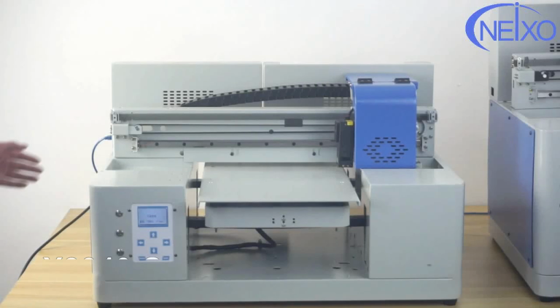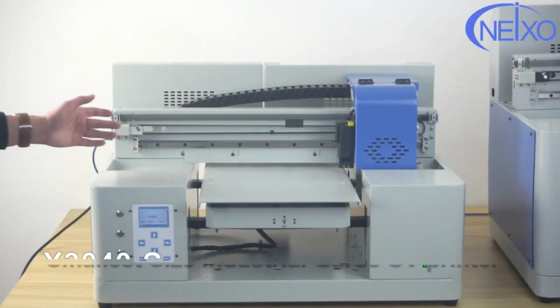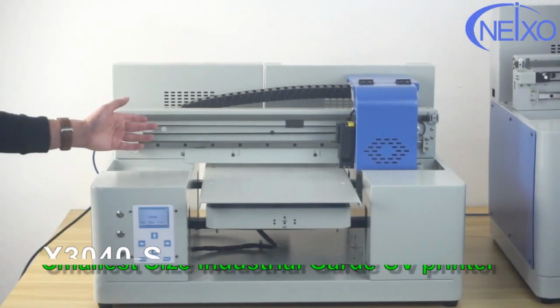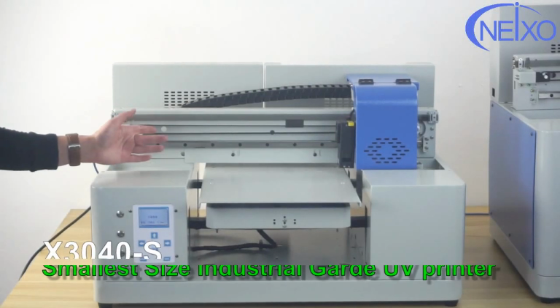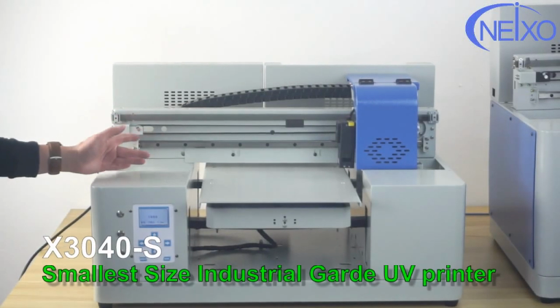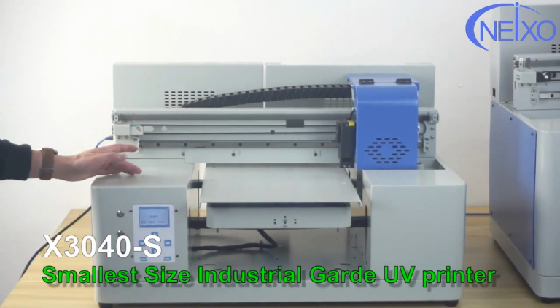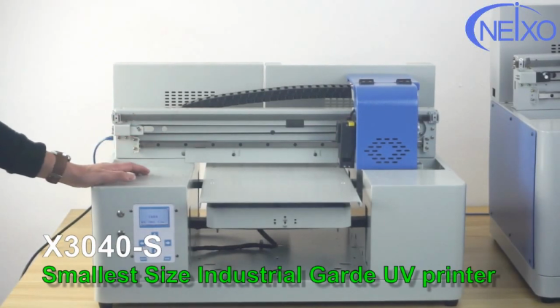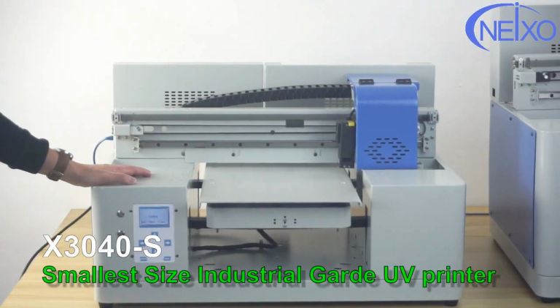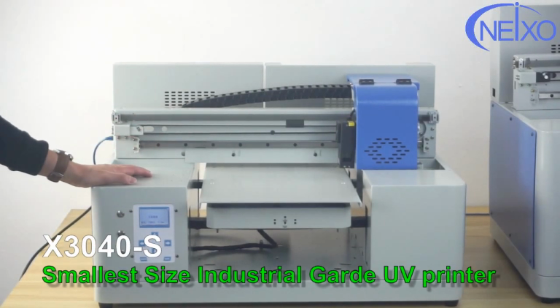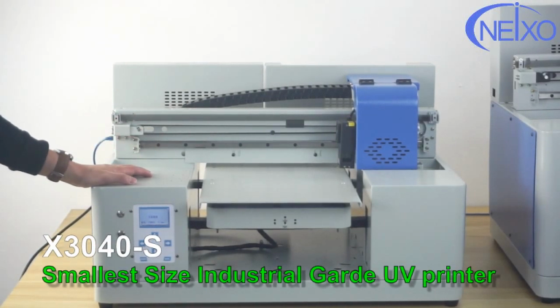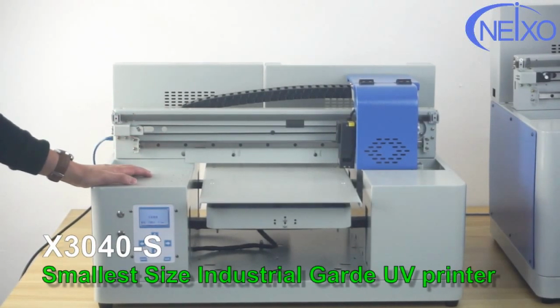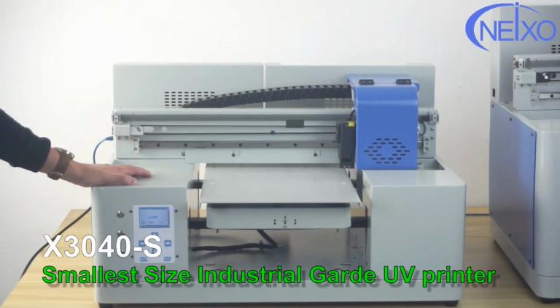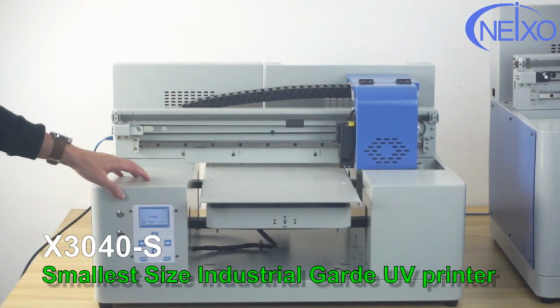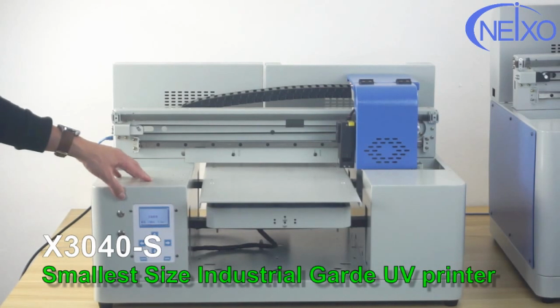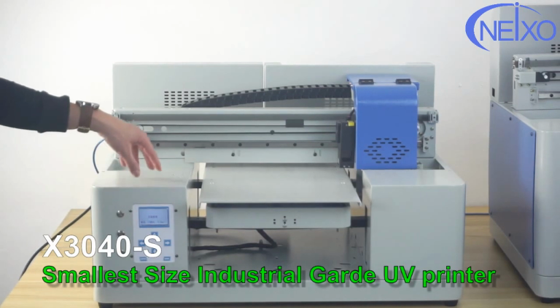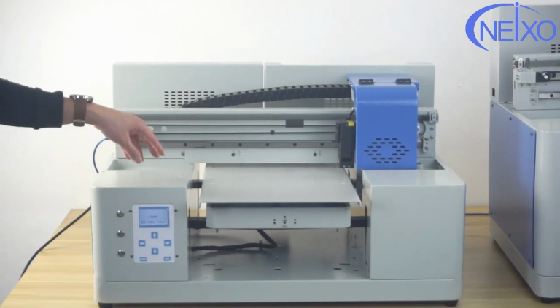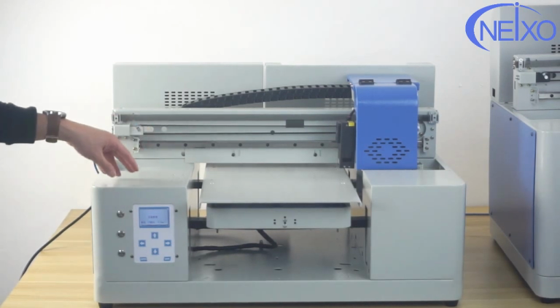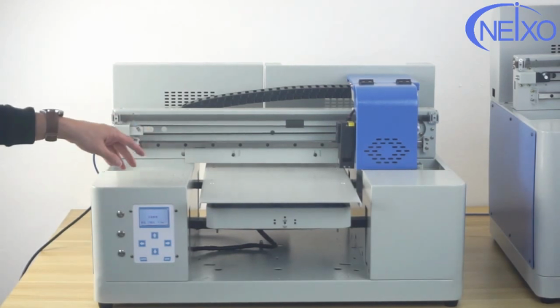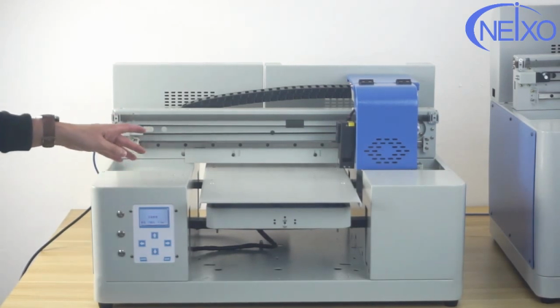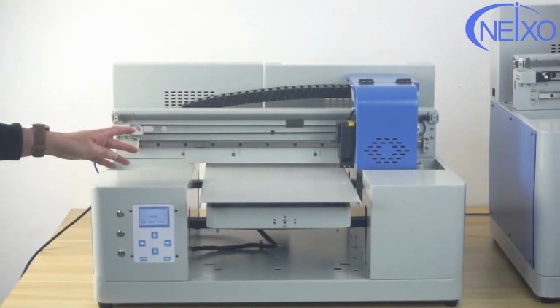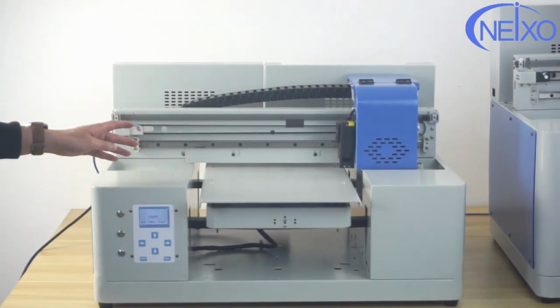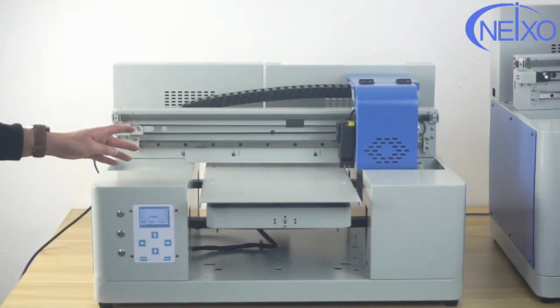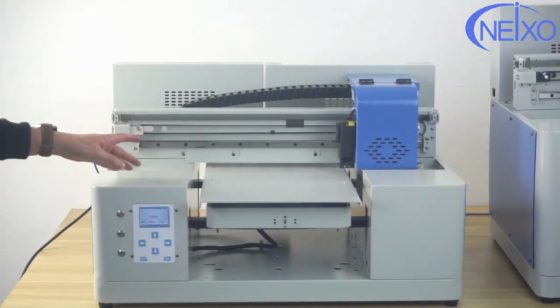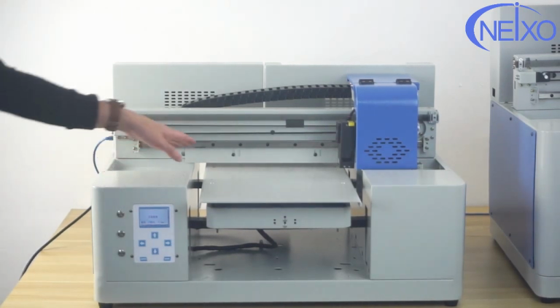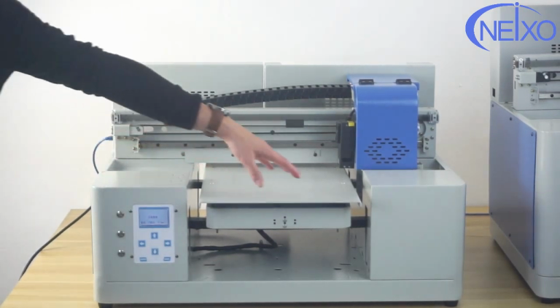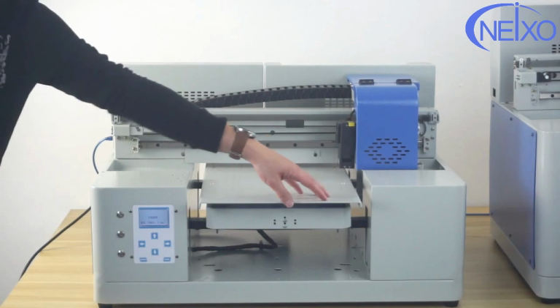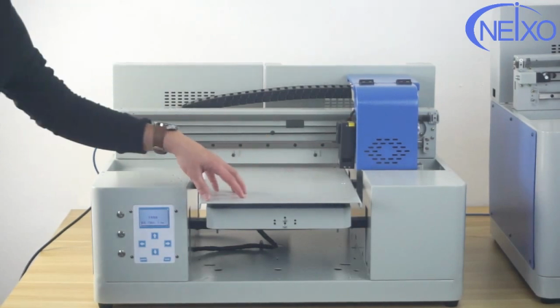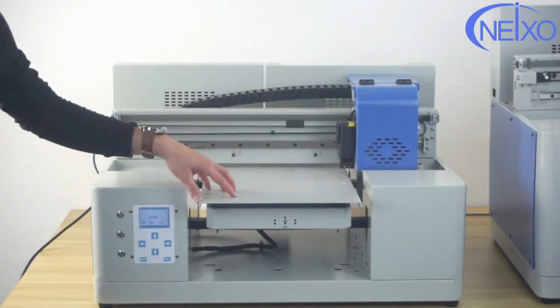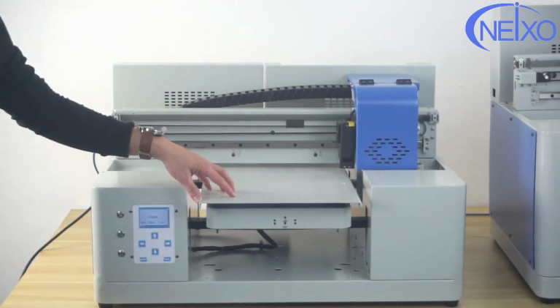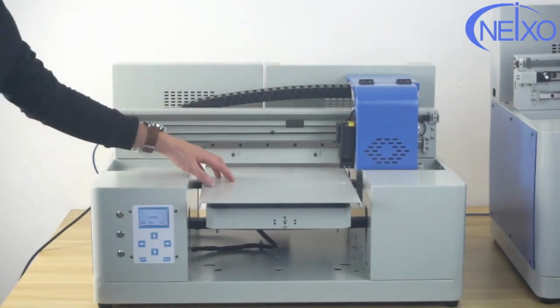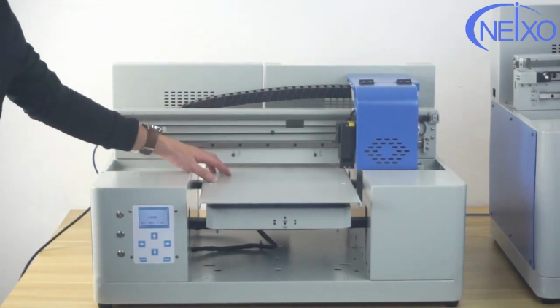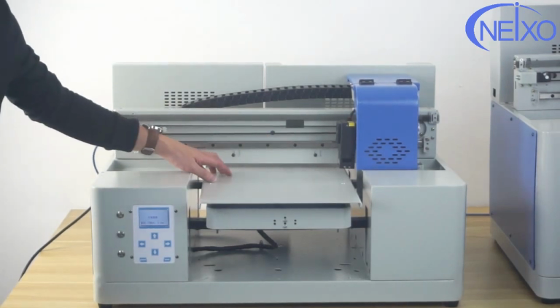This is our smallest A3 size industrial grade UV printer X3040S with single Epson print head. It could print max 32 by 42 centimeters with double the speed of a usual desktop grade UV printer.